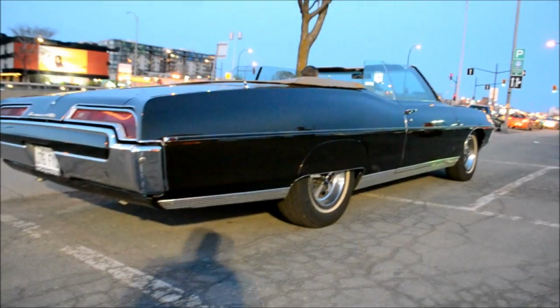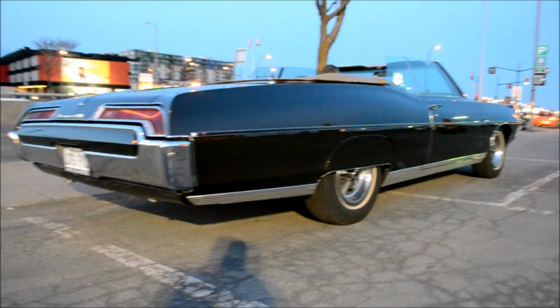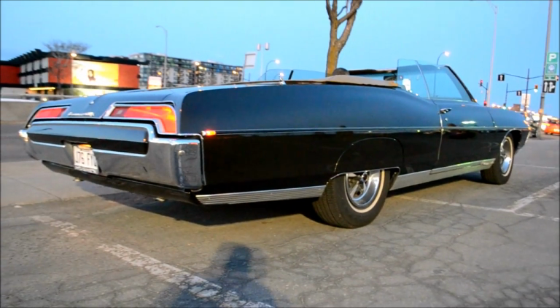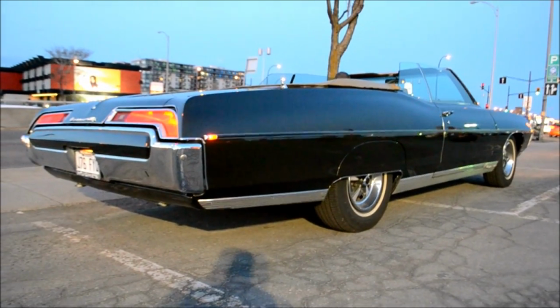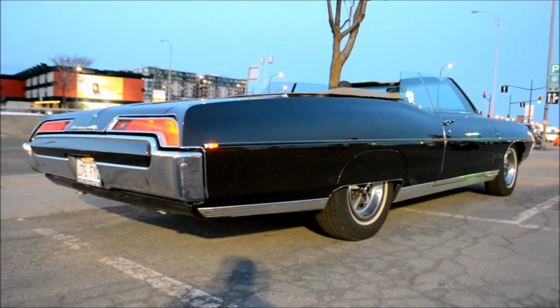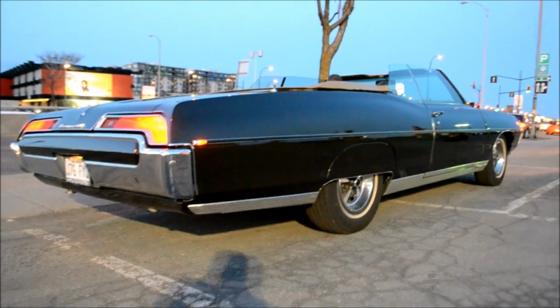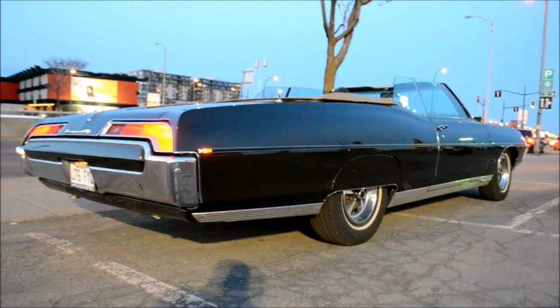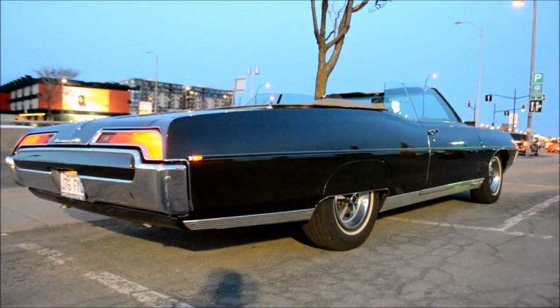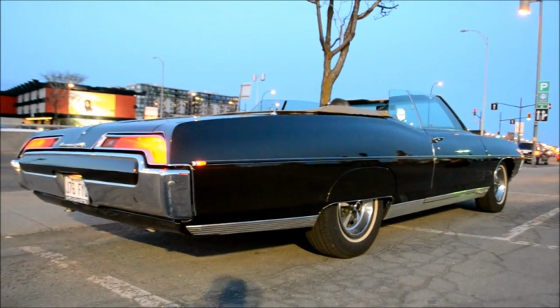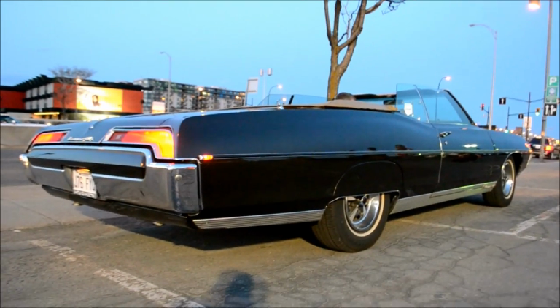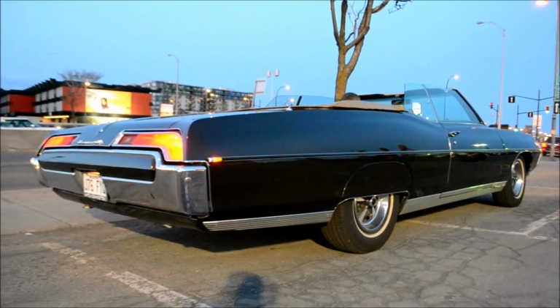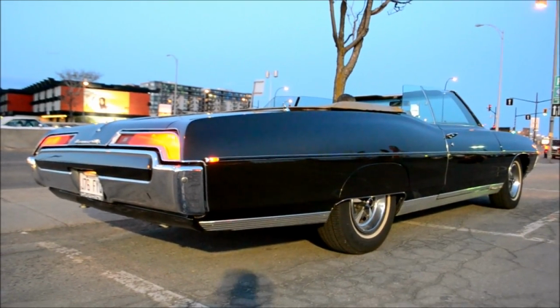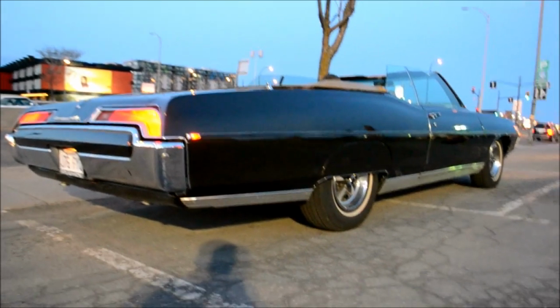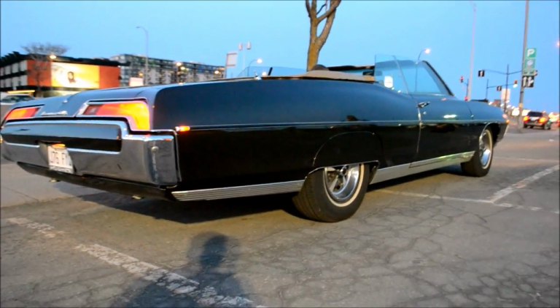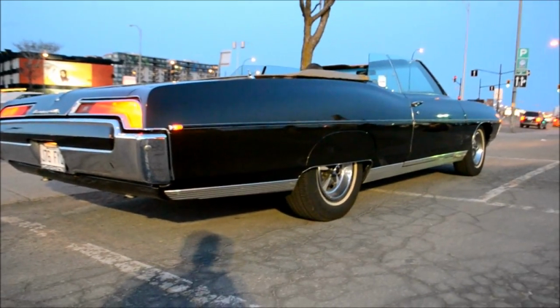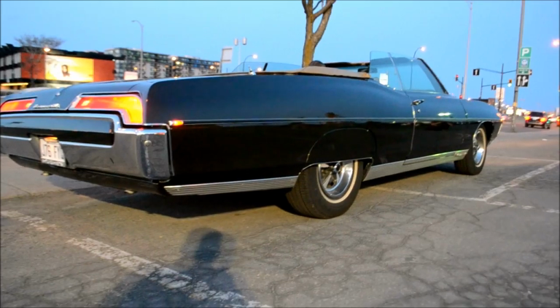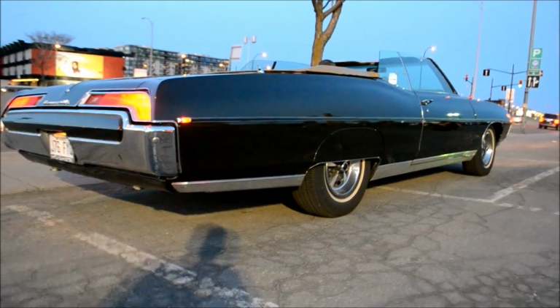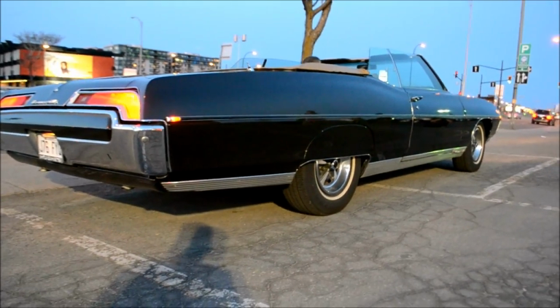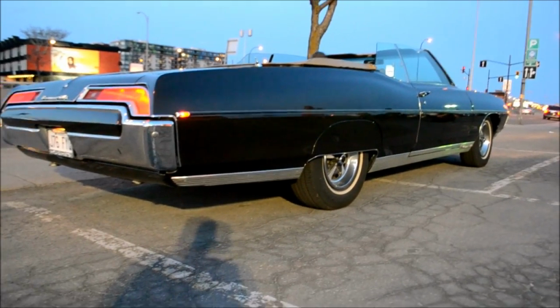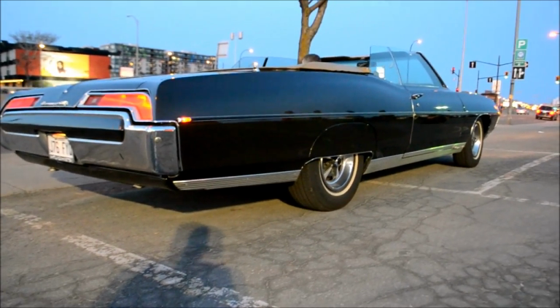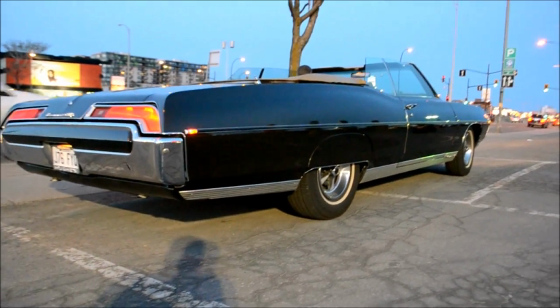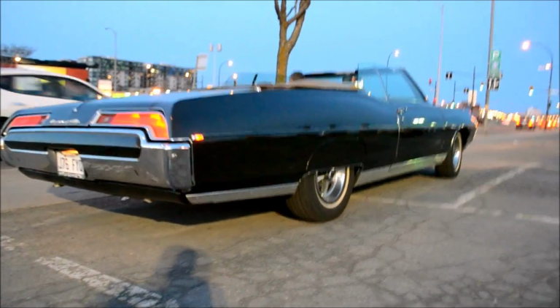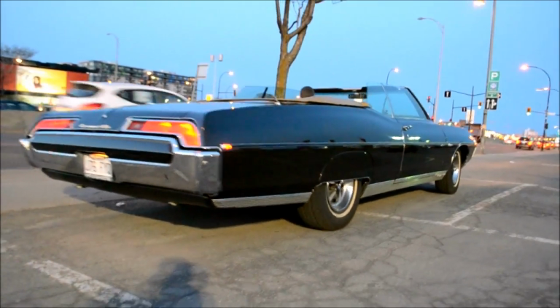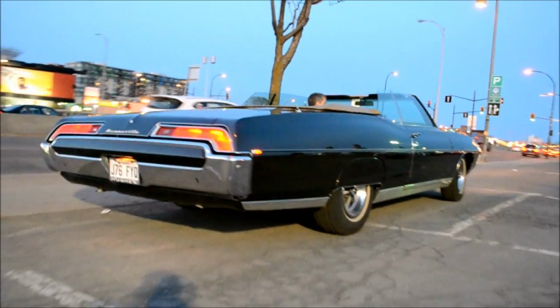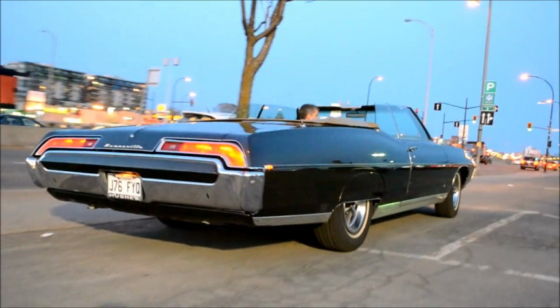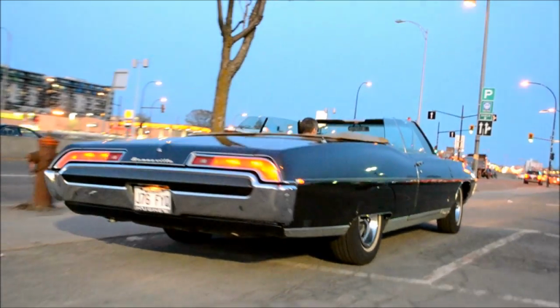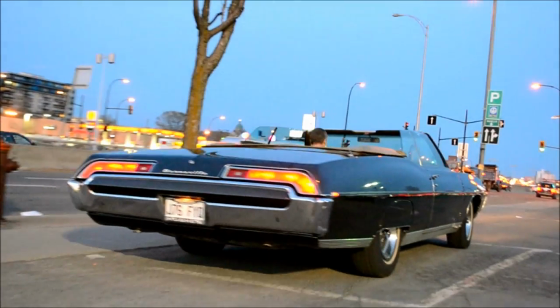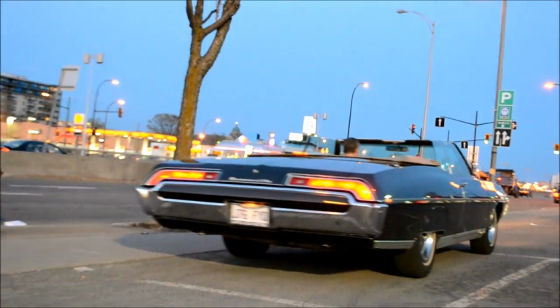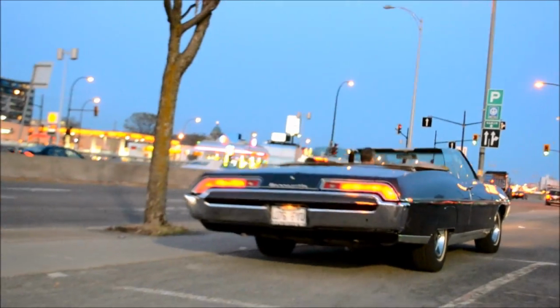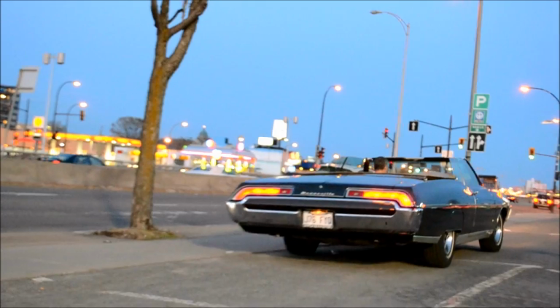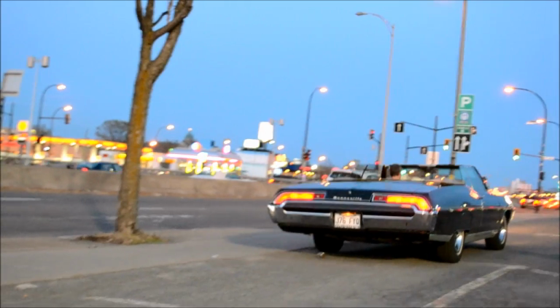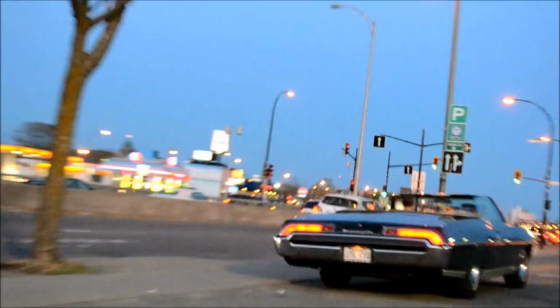A 428 big block, man — holy shit! I thought the 455 came out in 69. Yeah, ex-California native.